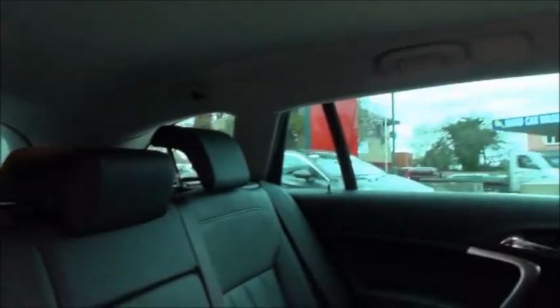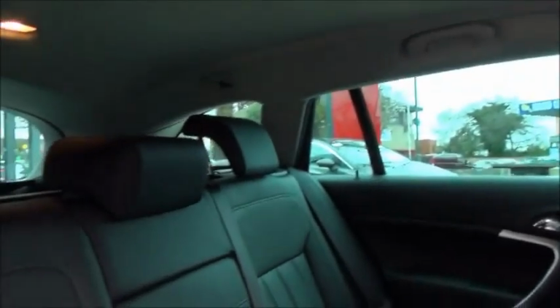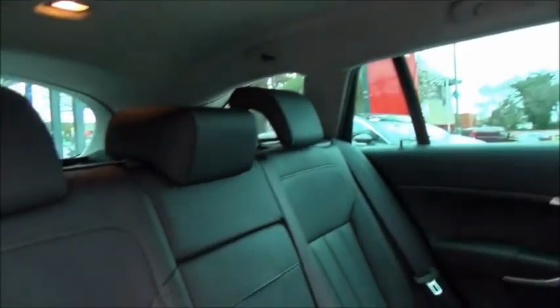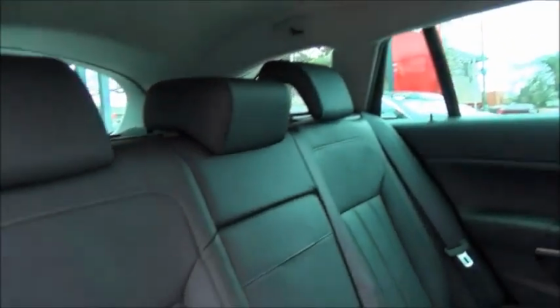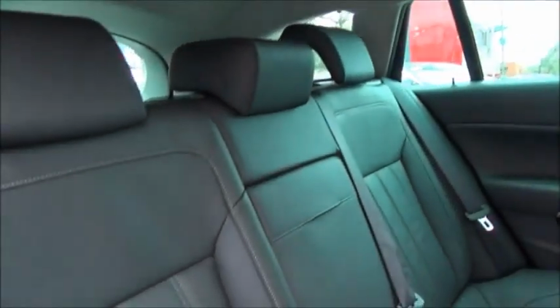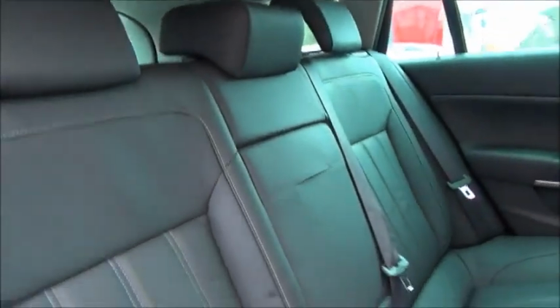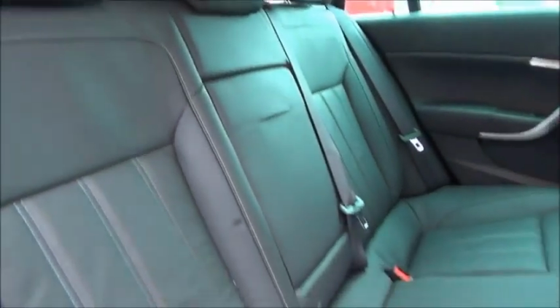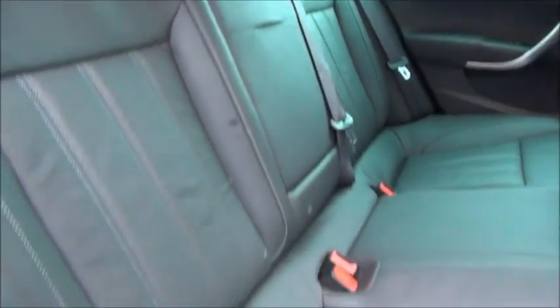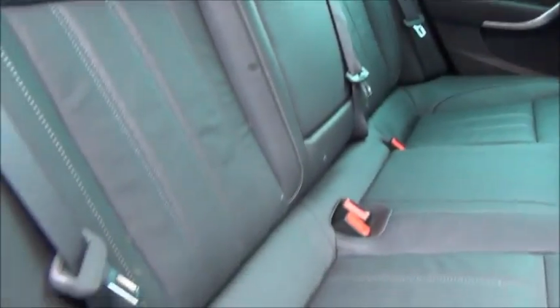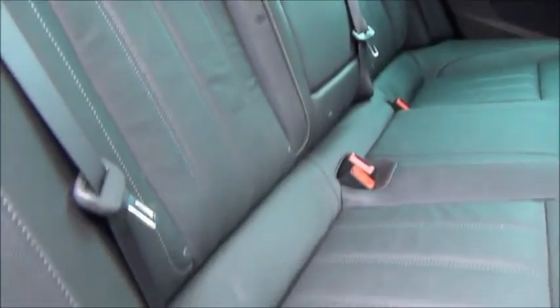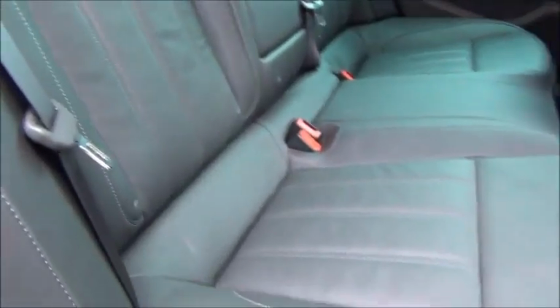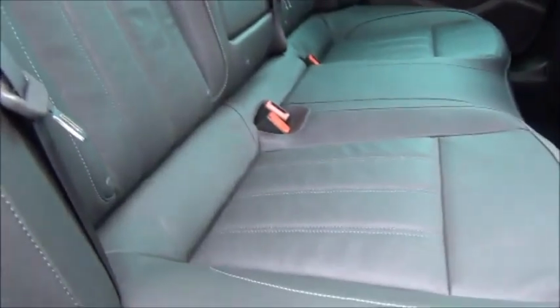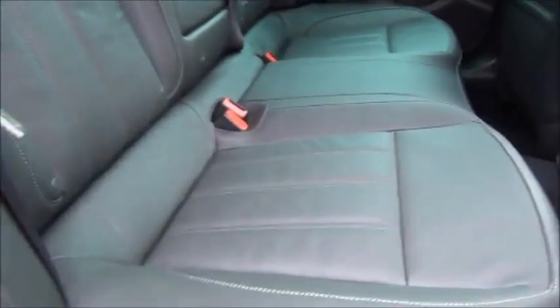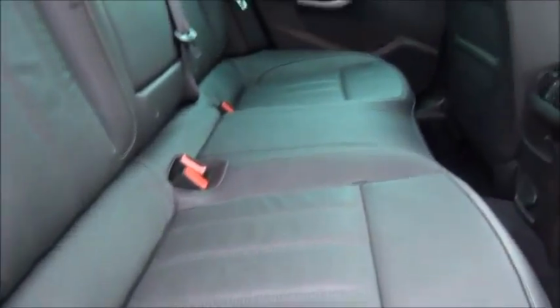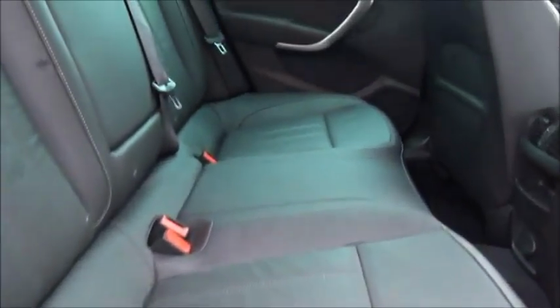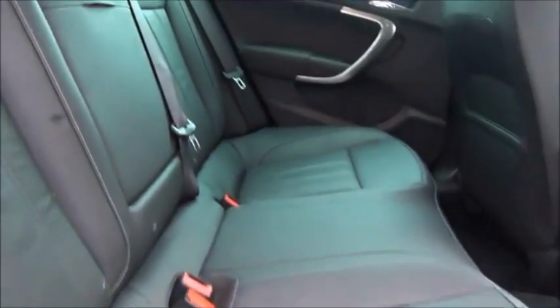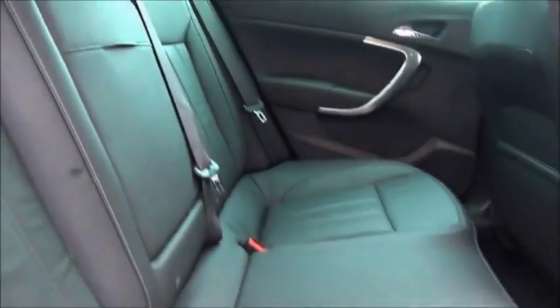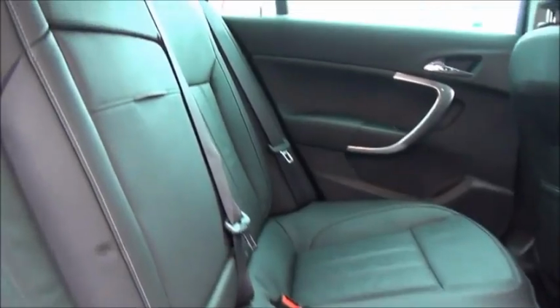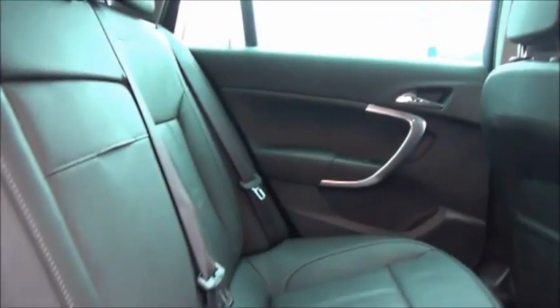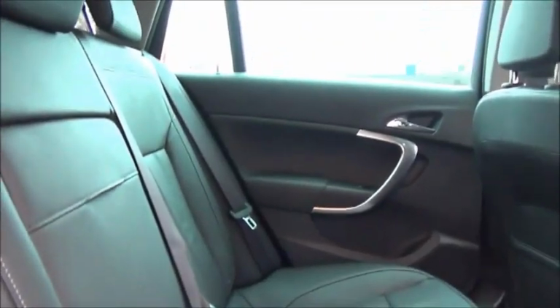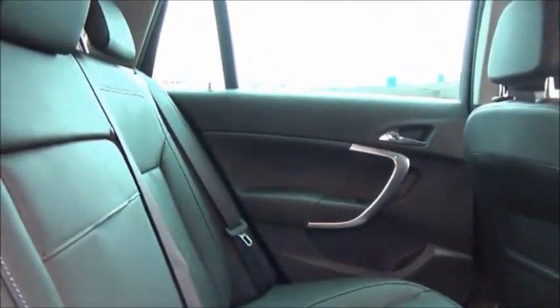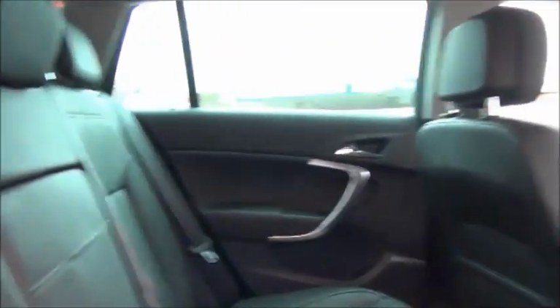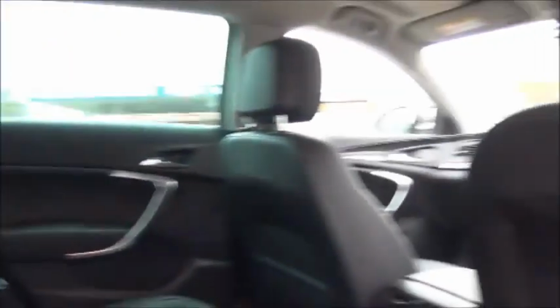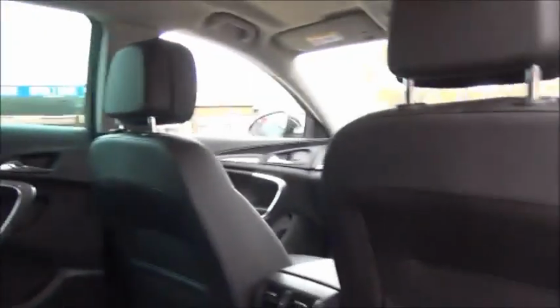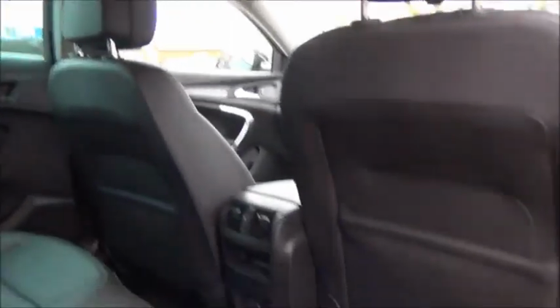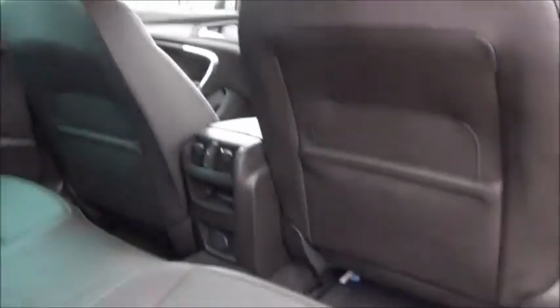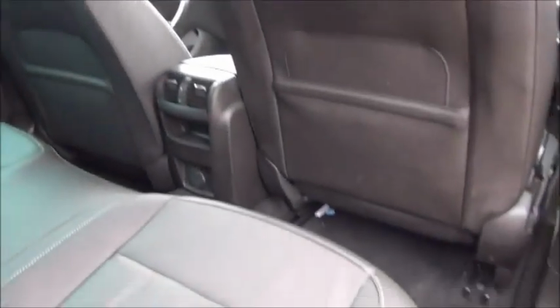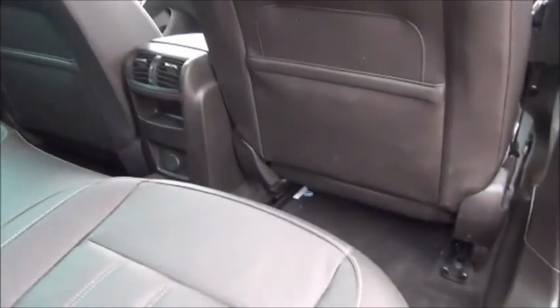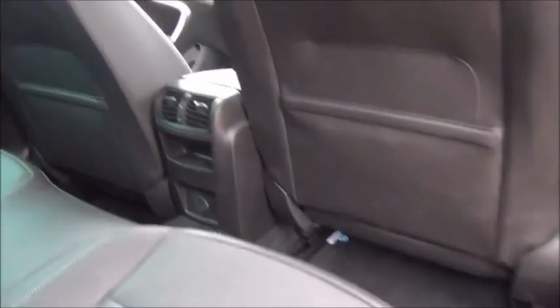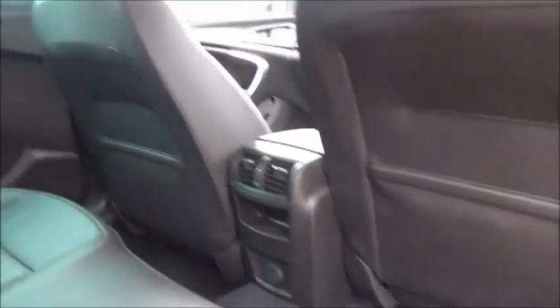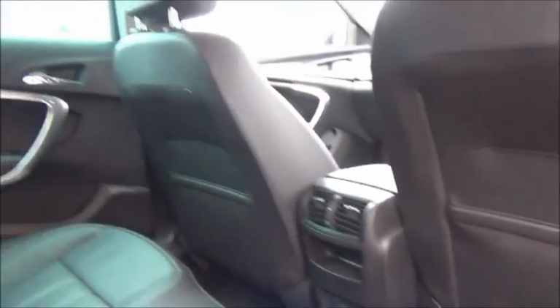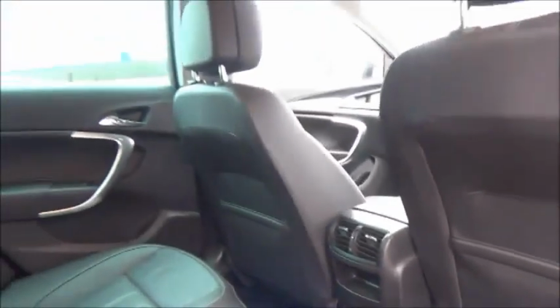We have a roomy passenger compartment with ISOFIX fittings for ease of fitting child seats, three rear seat belts, storage within the door cards, and map pockets in the back of the front seats.